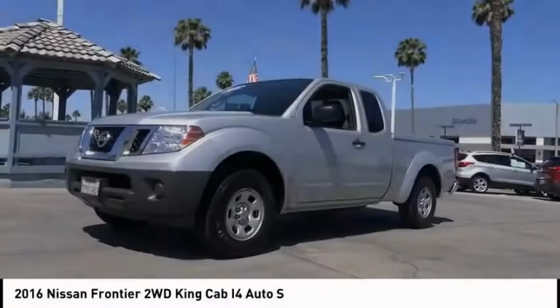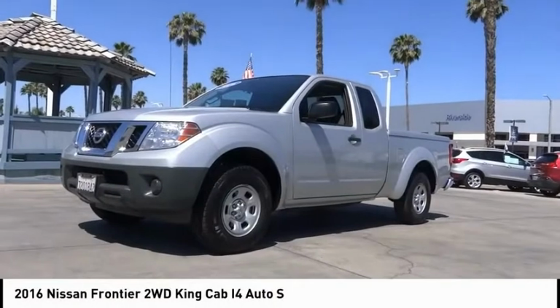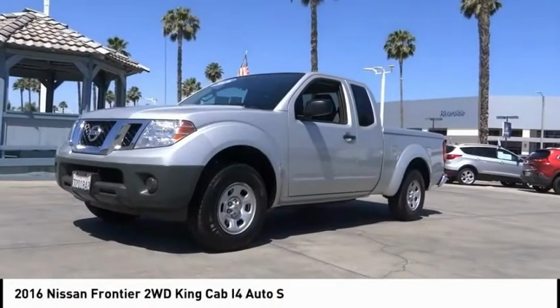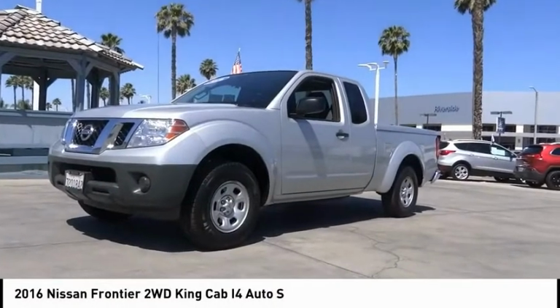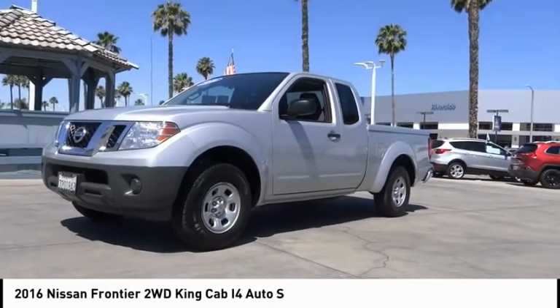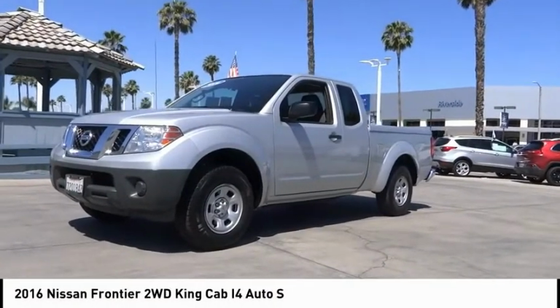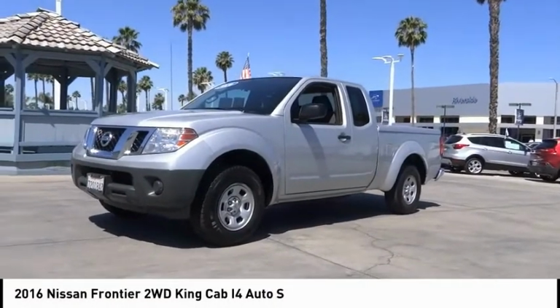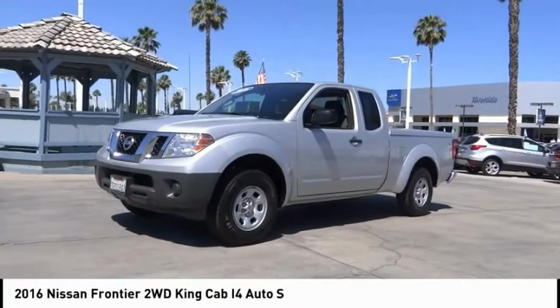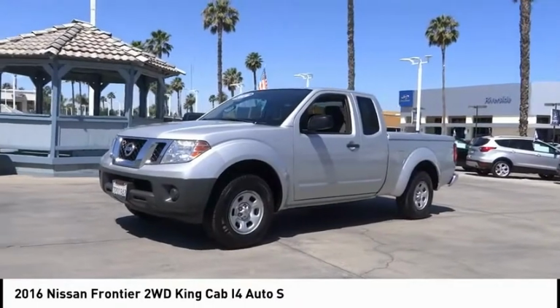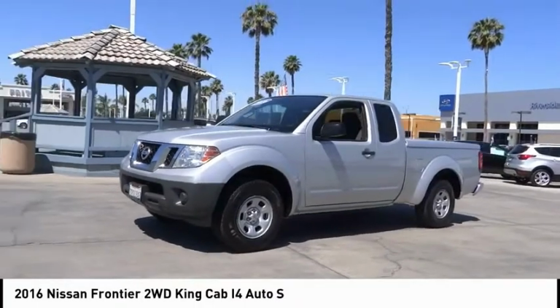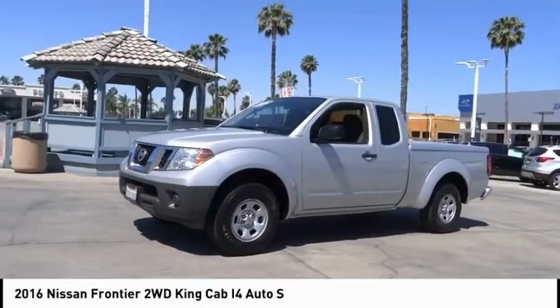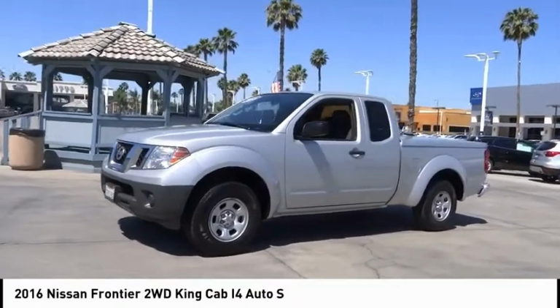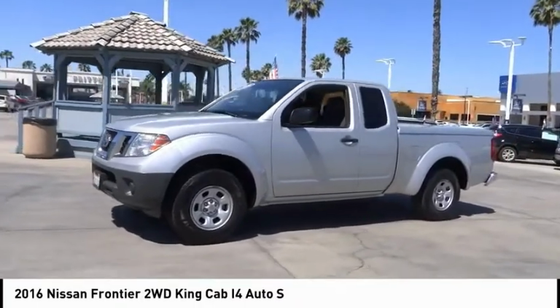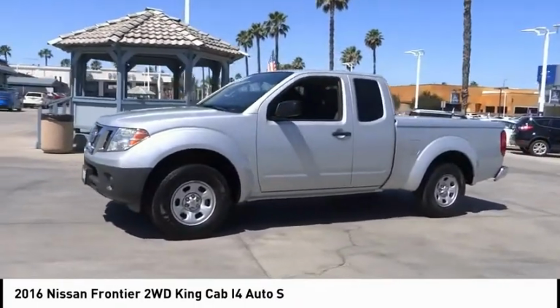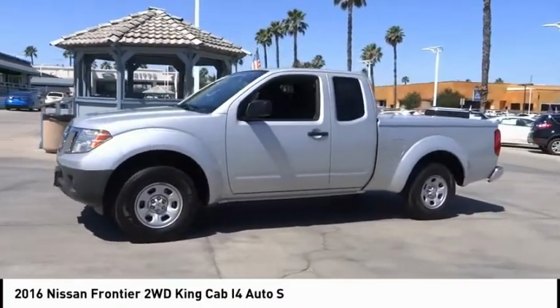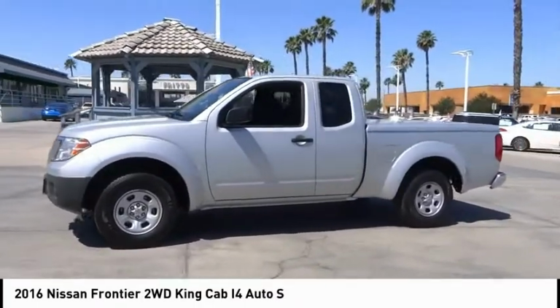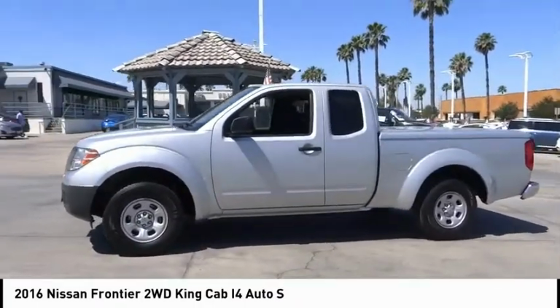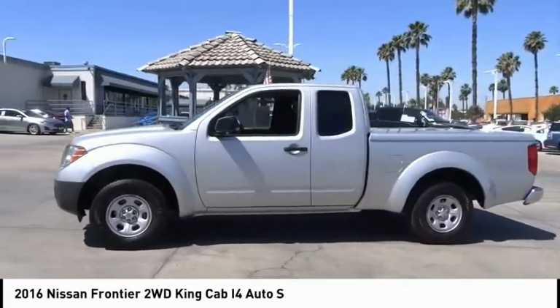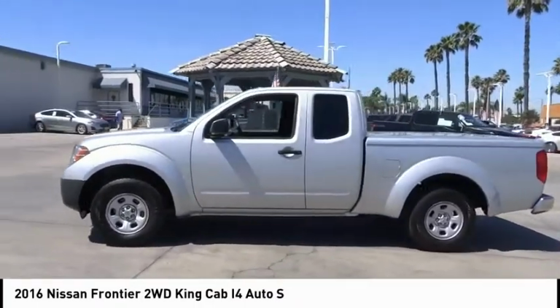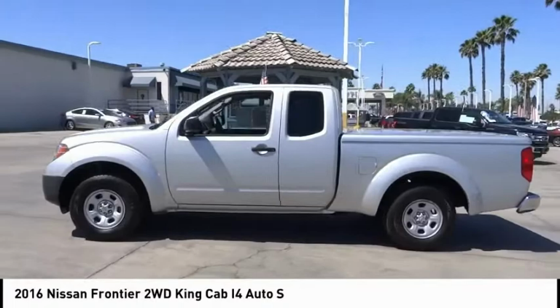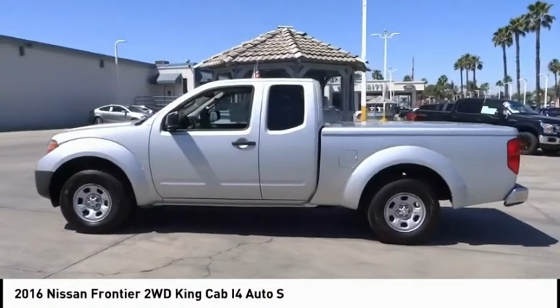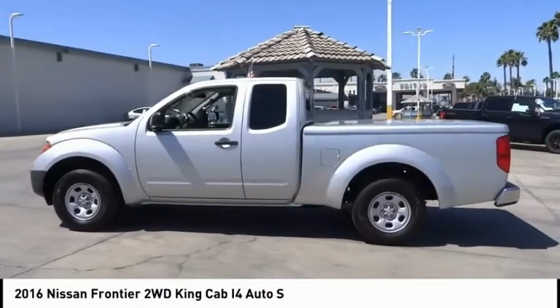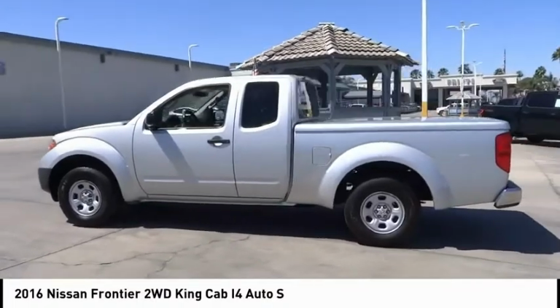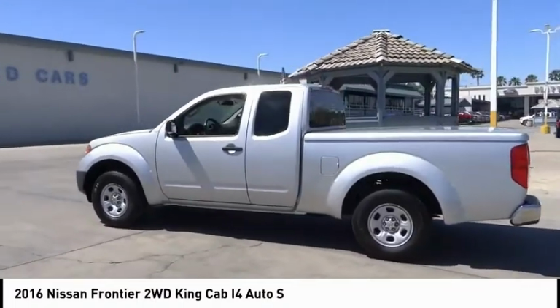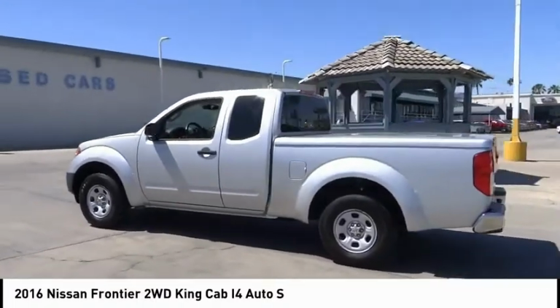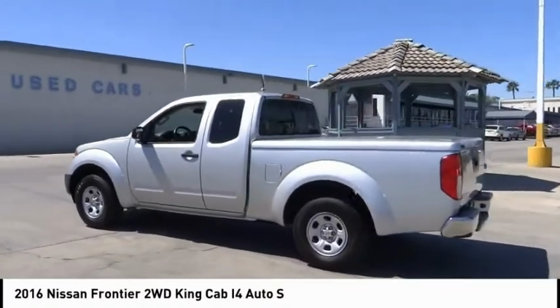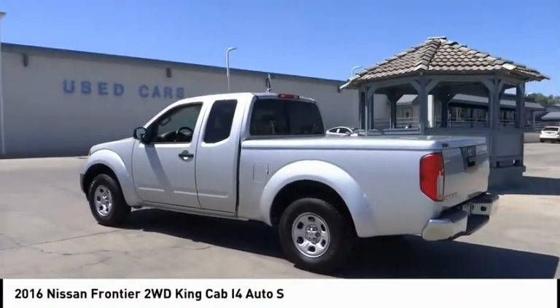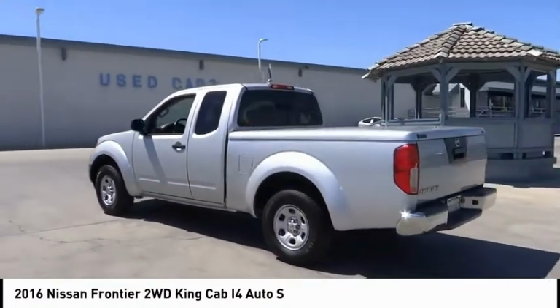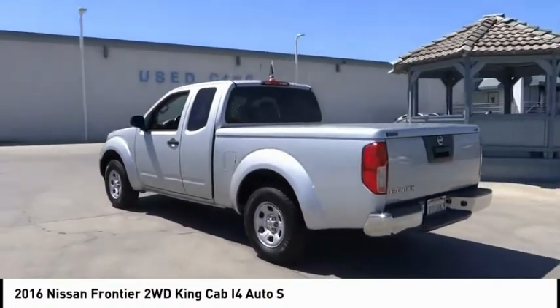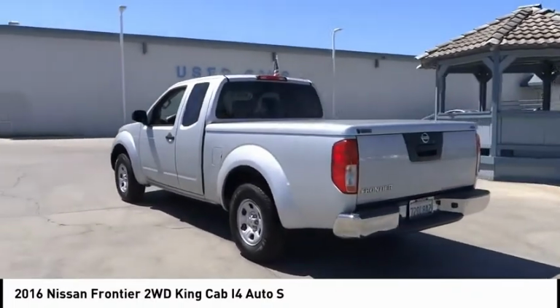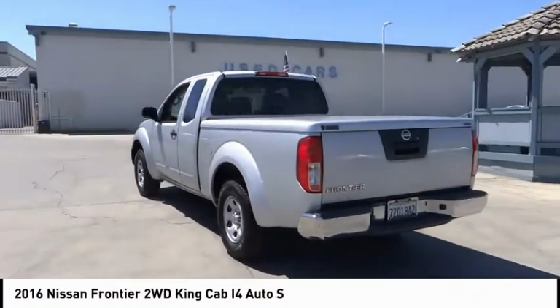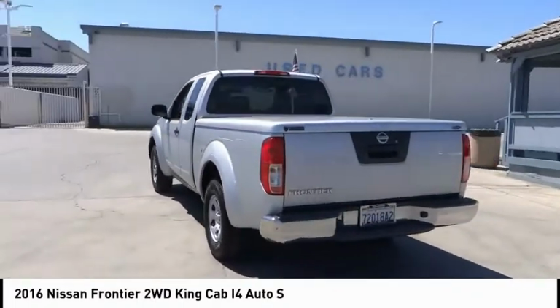Stop by and take a look at the 2016 Frontier. The Nissan Frontier offers a full-length, fully-boxed frame for strength, serious off-road capabilities, and a five-star rating for side-impact crash safety.